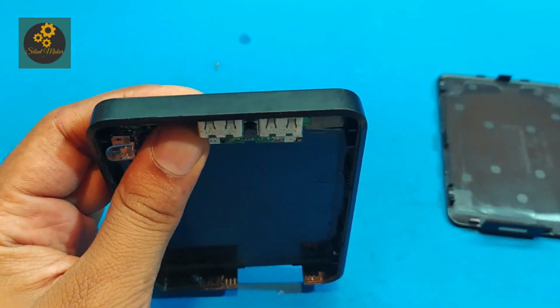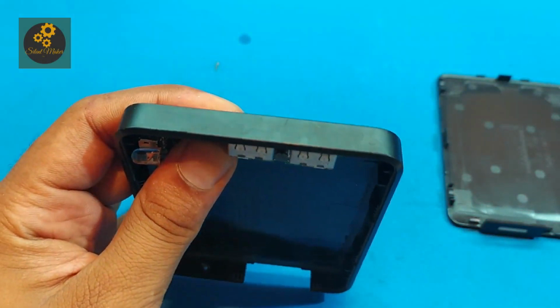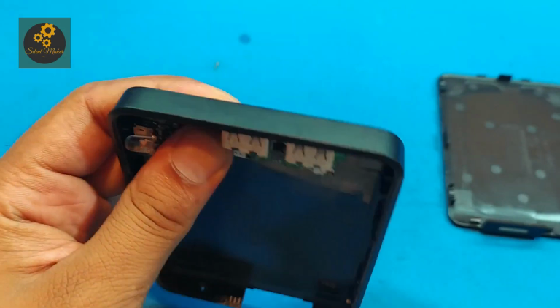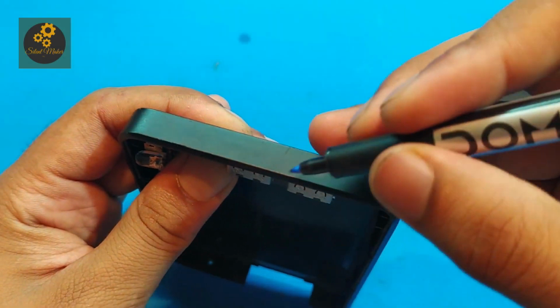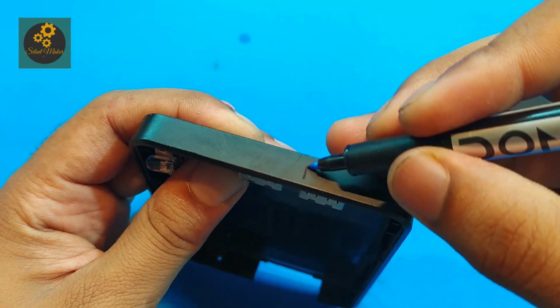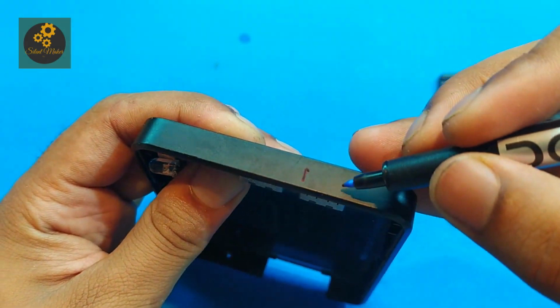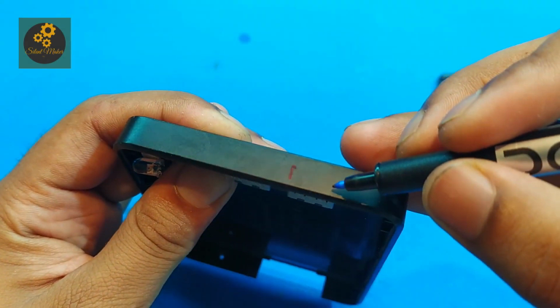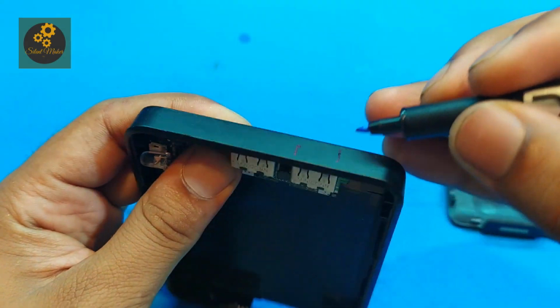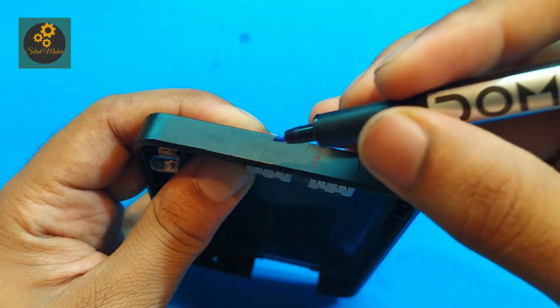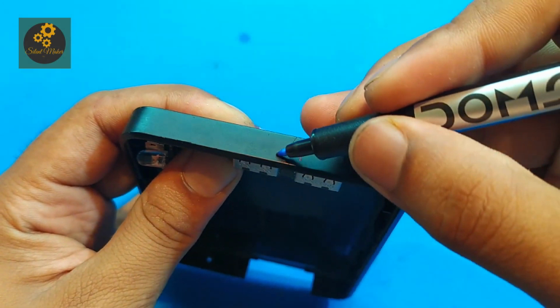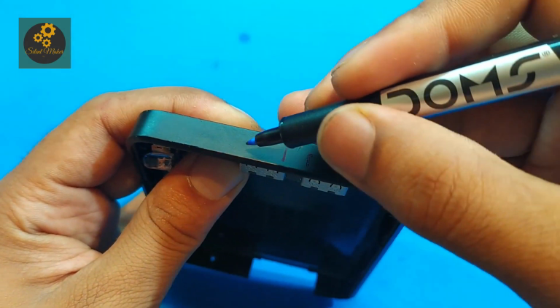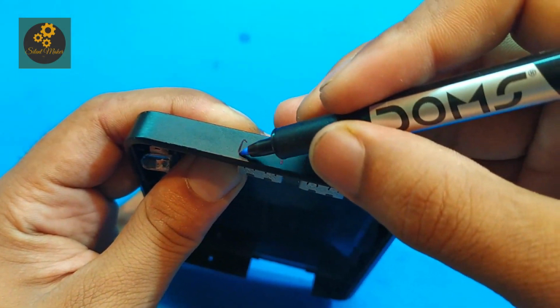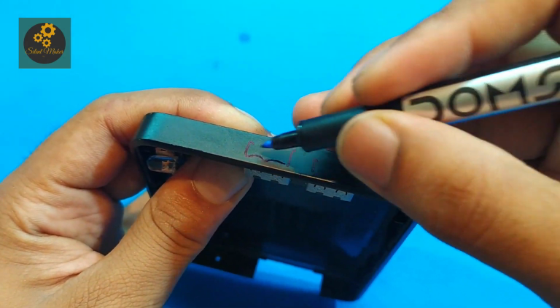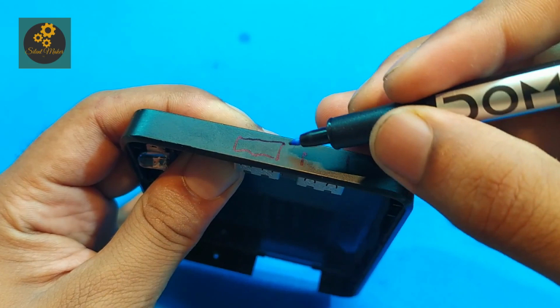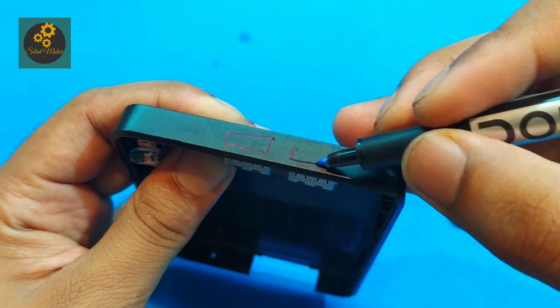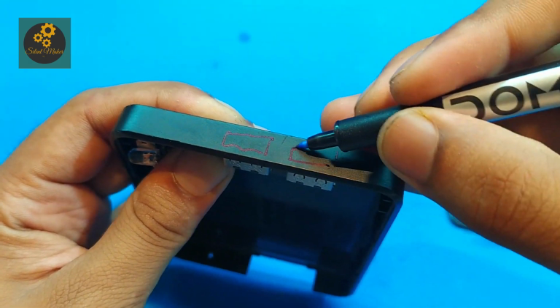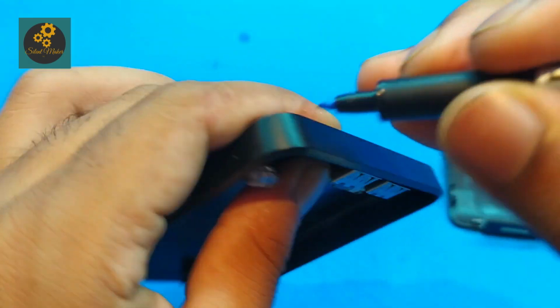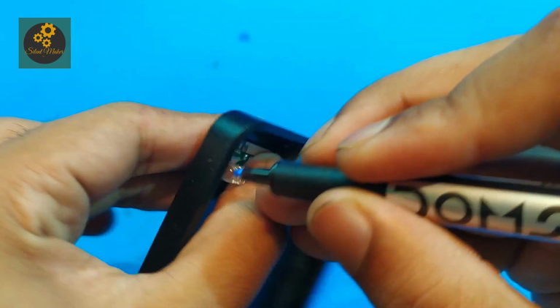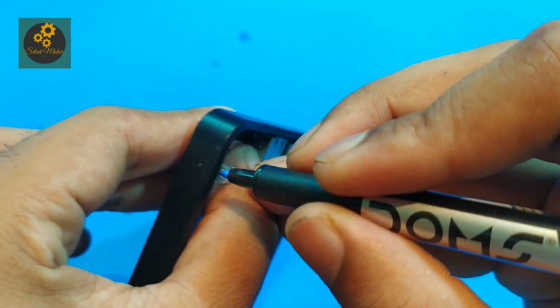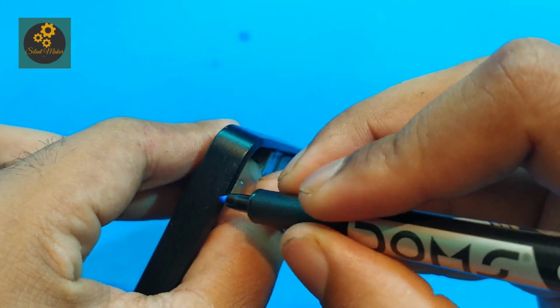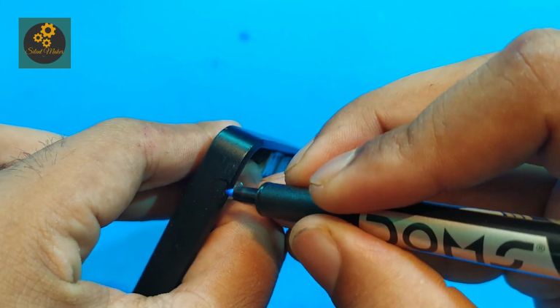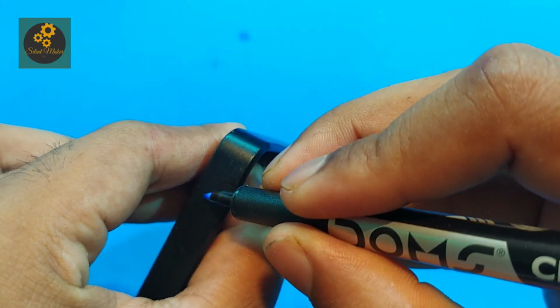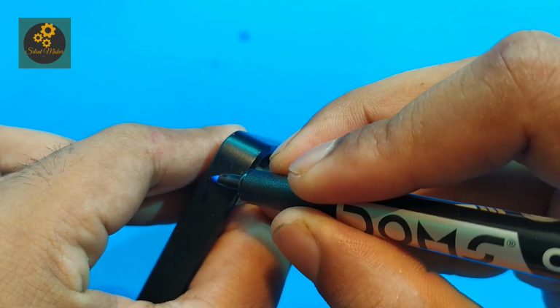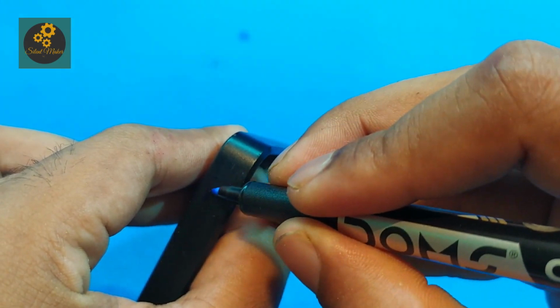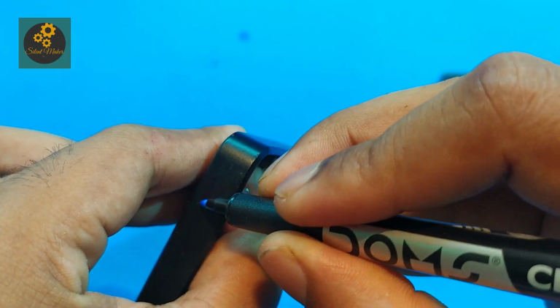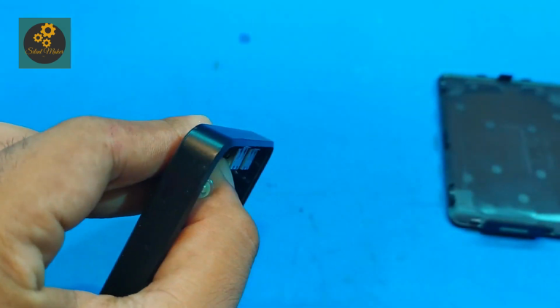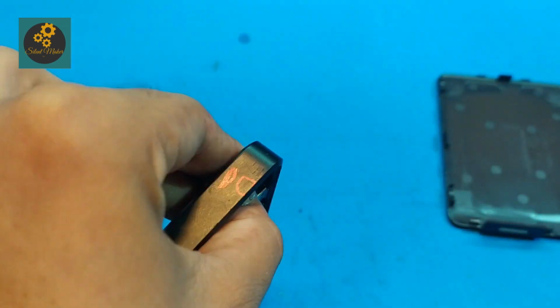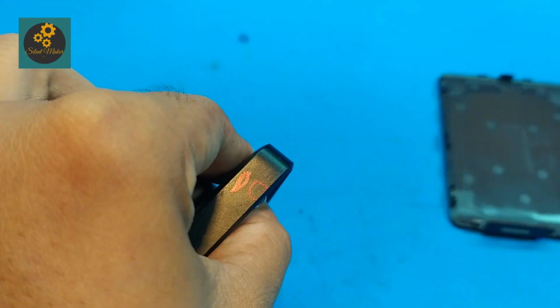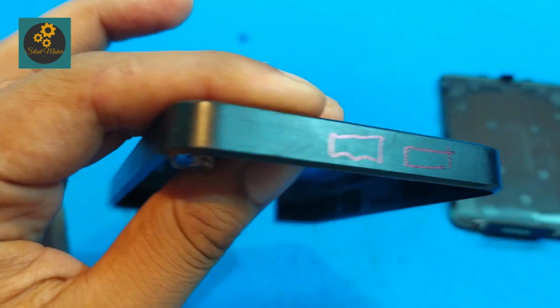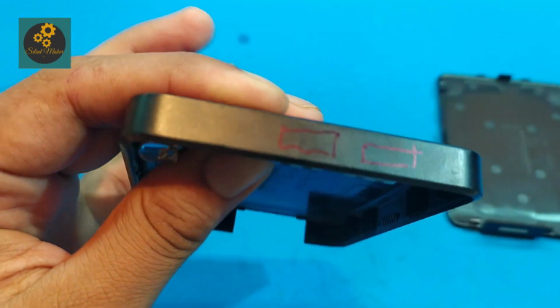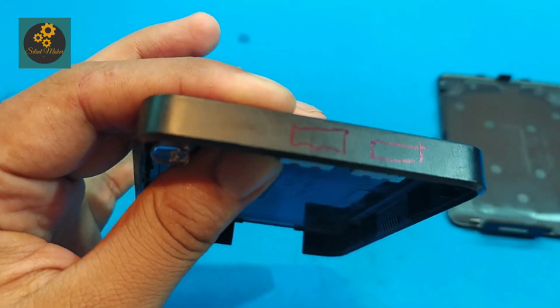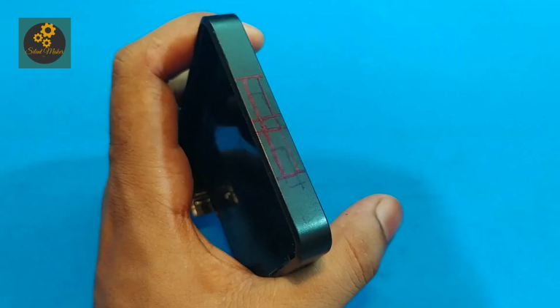Here I am using a marker to mark the output ports and the input ports, and also for the LED indicator. Then cut down the marked portion safely.